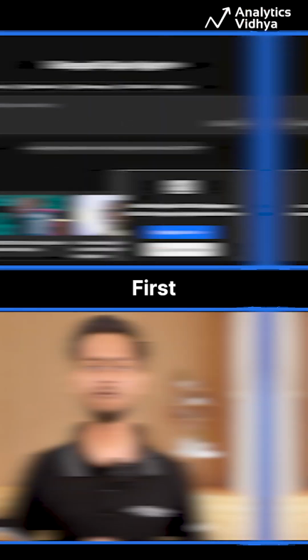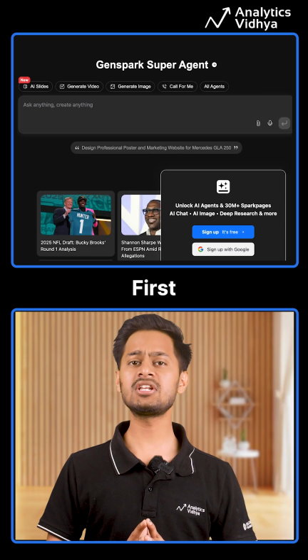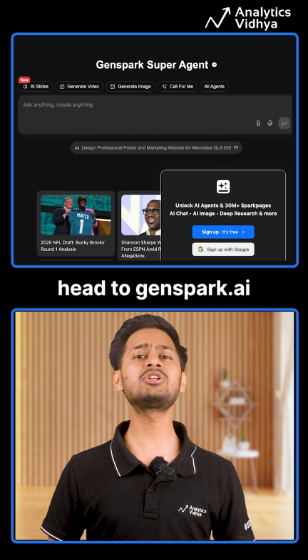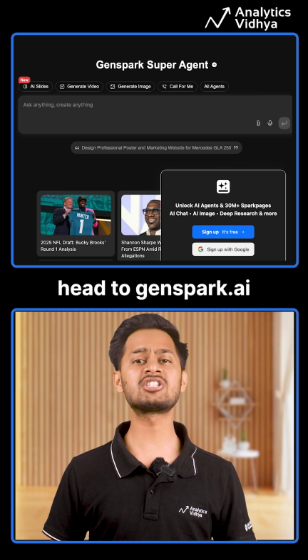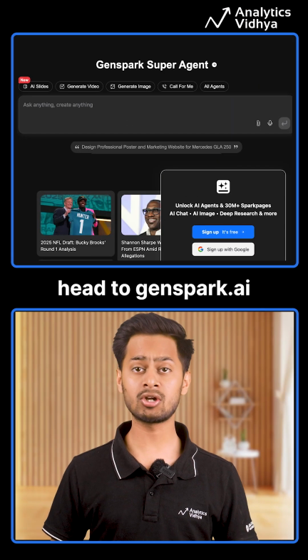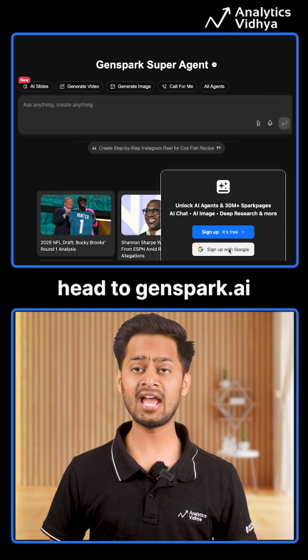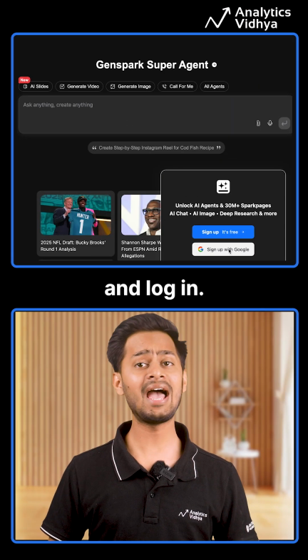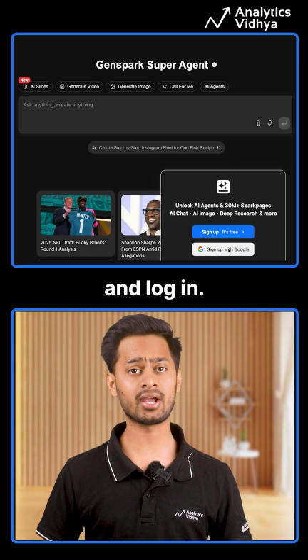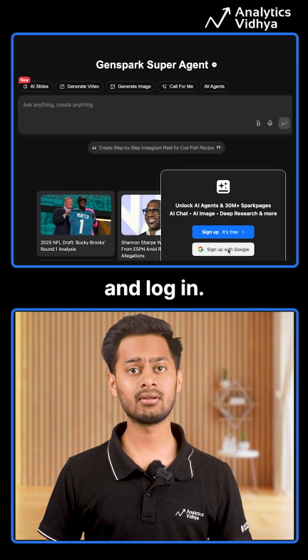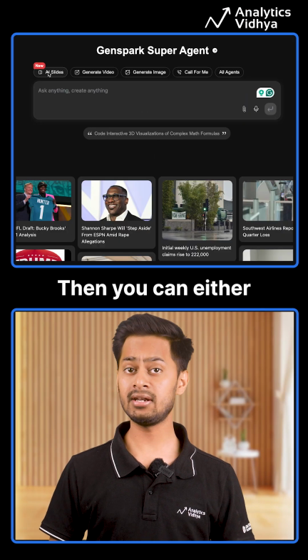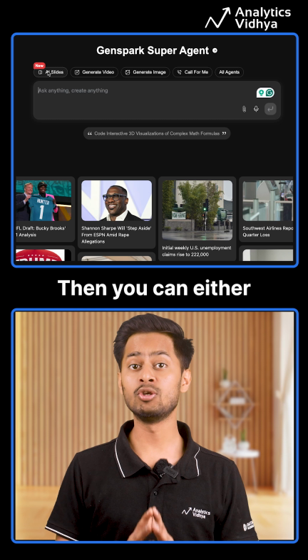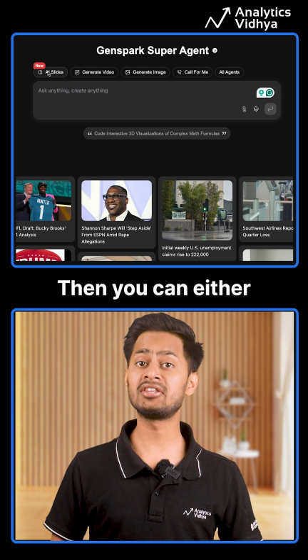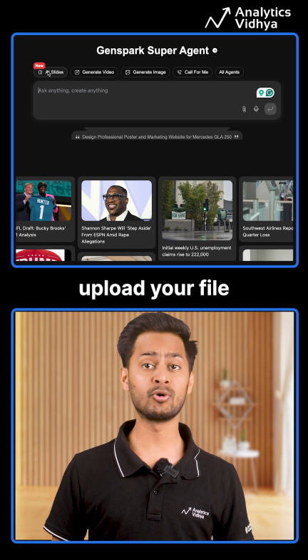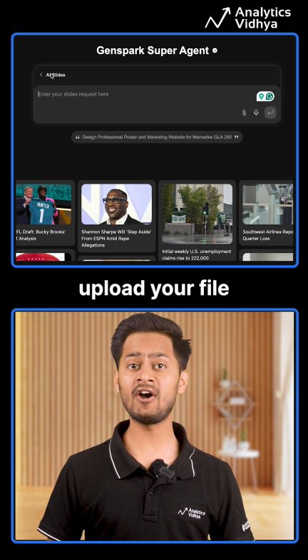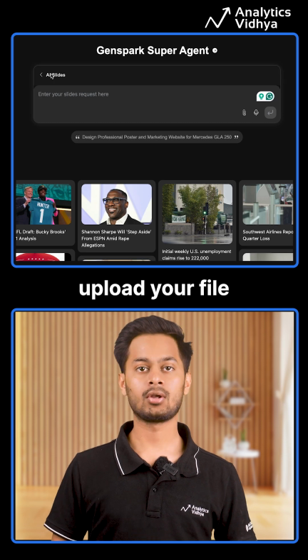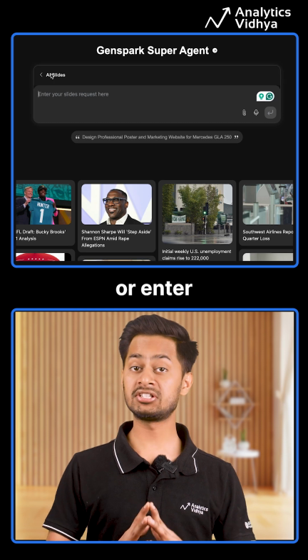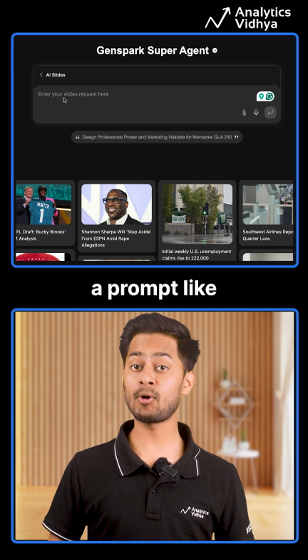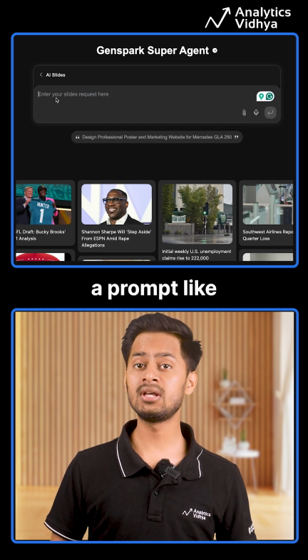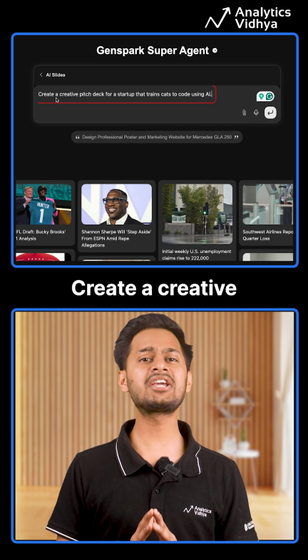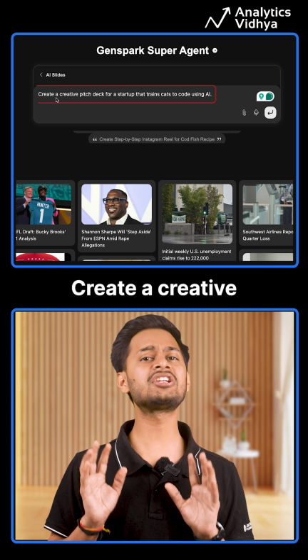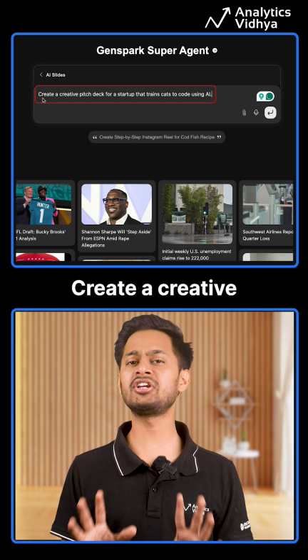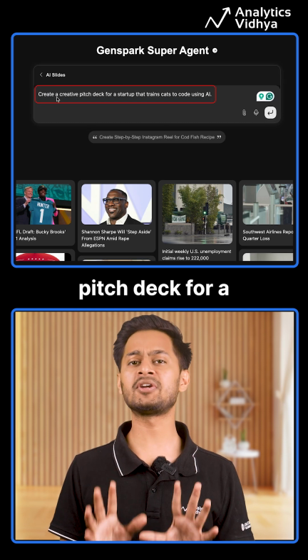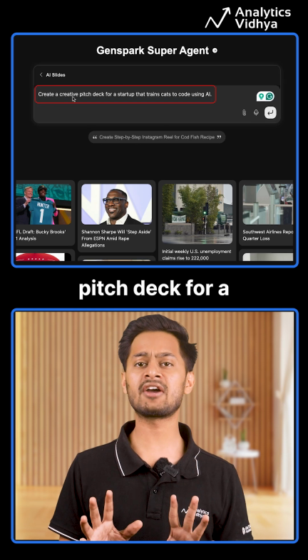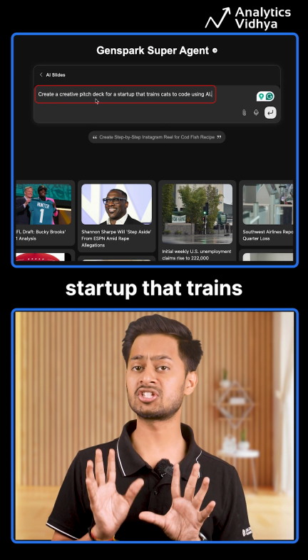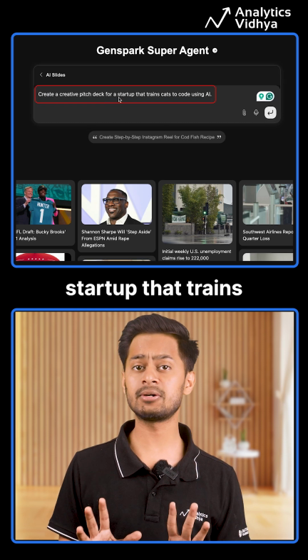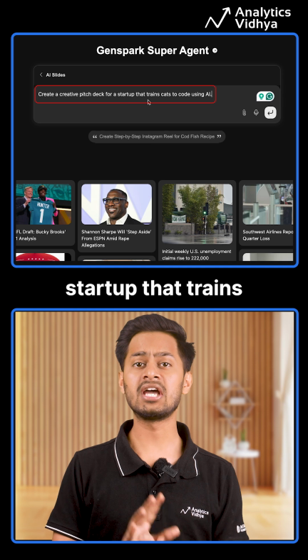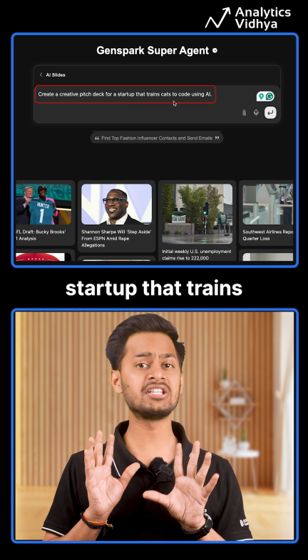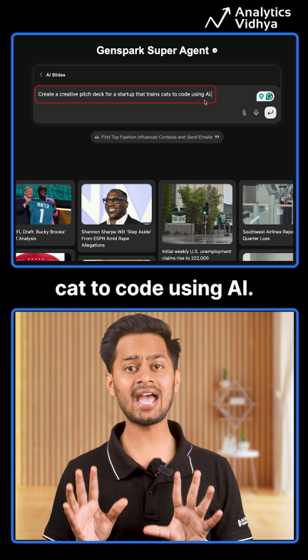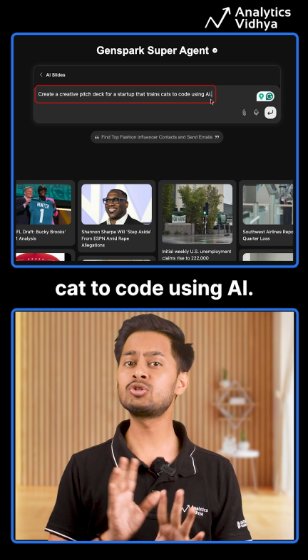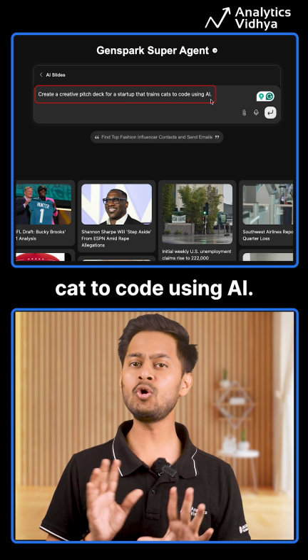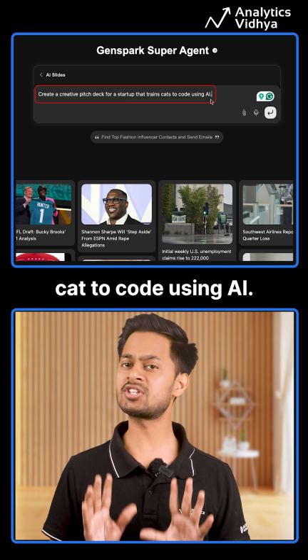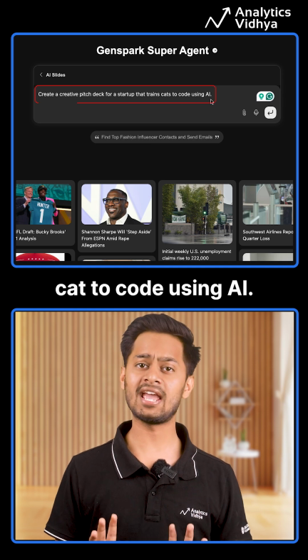First, head to GenSpark.ai and login. Then you can either upload your file or enter a prompt like: create a creative pitch deck for a startup that trains cats to code using AI.